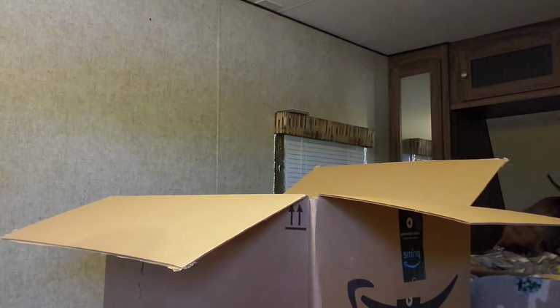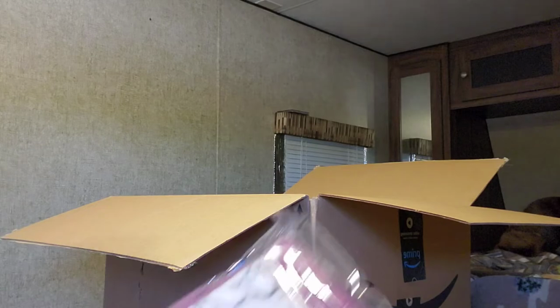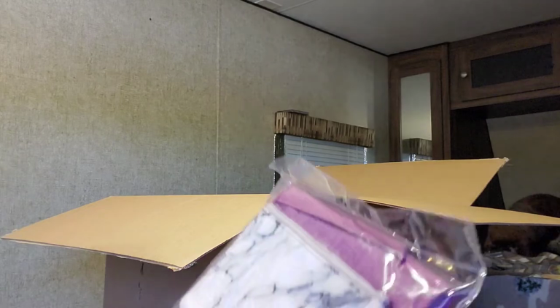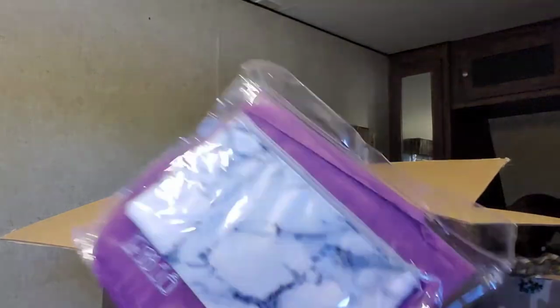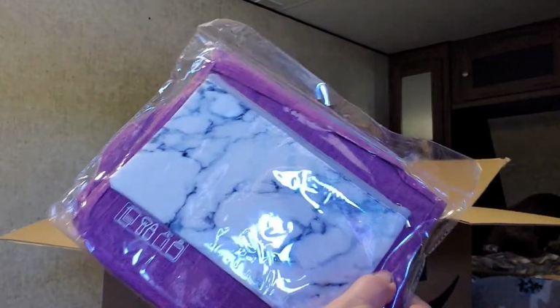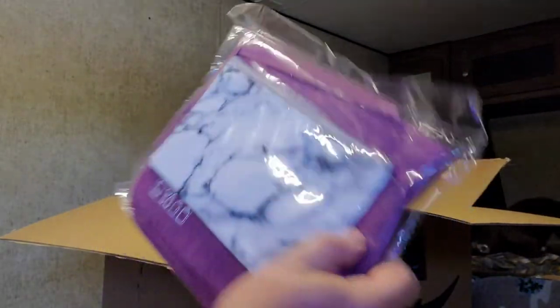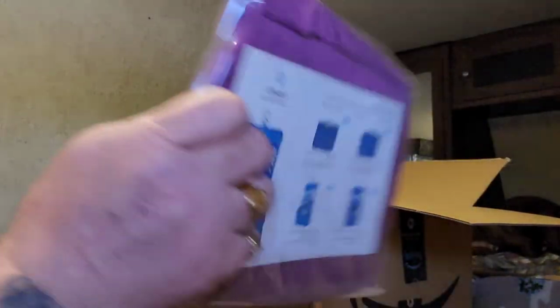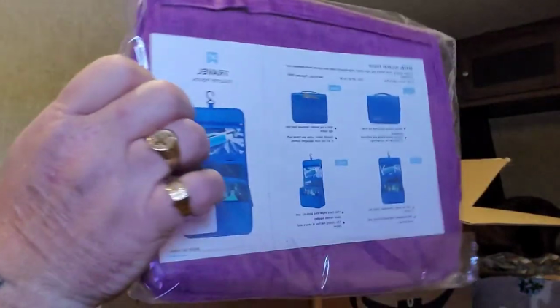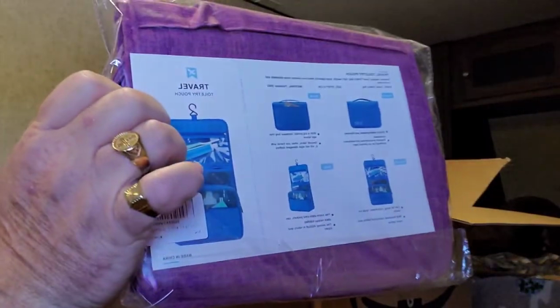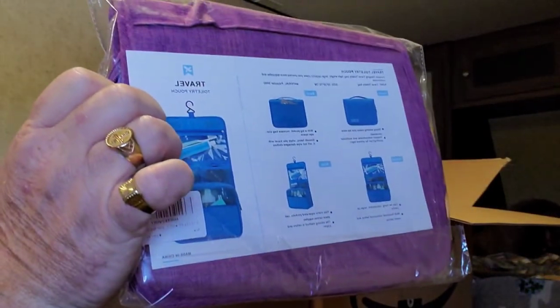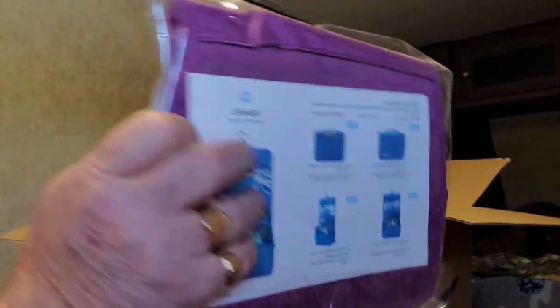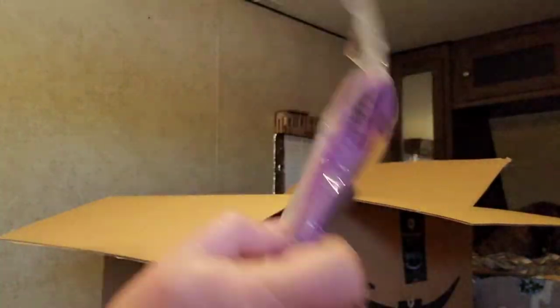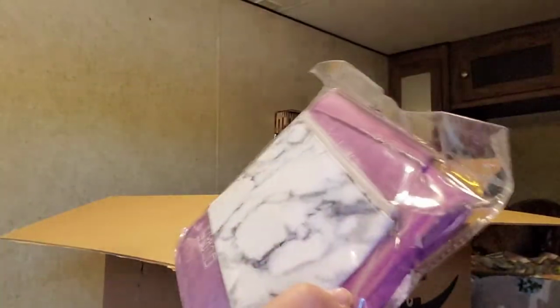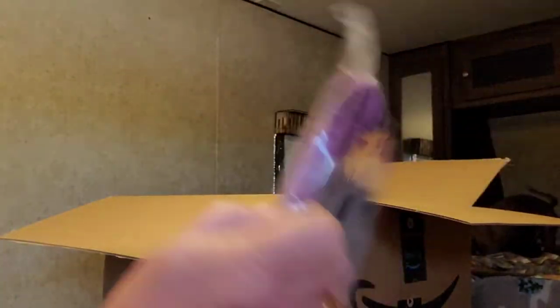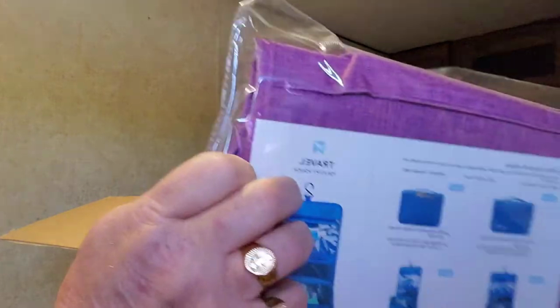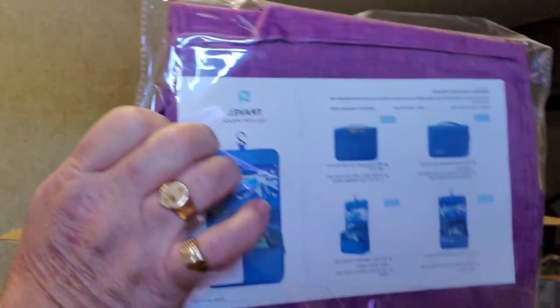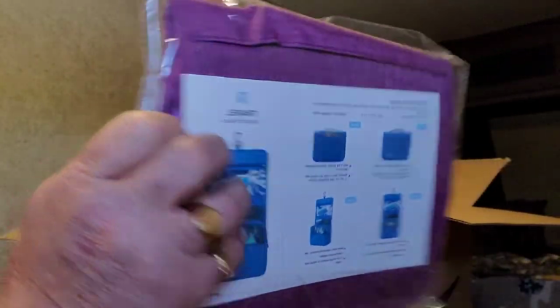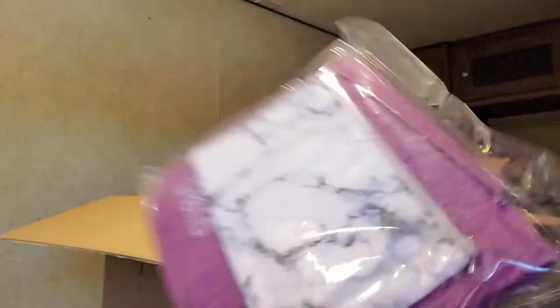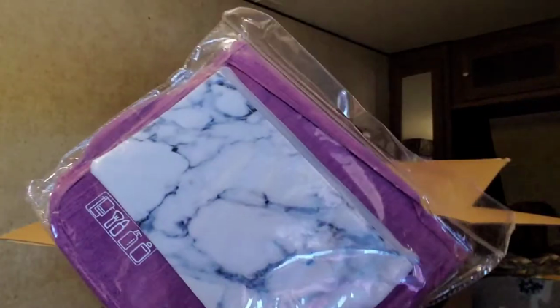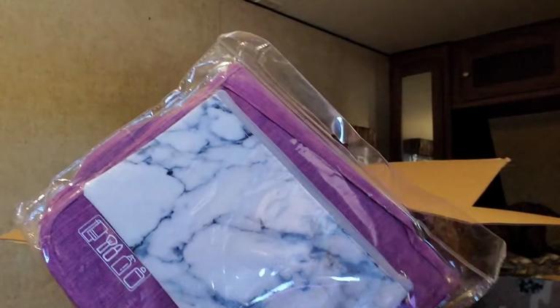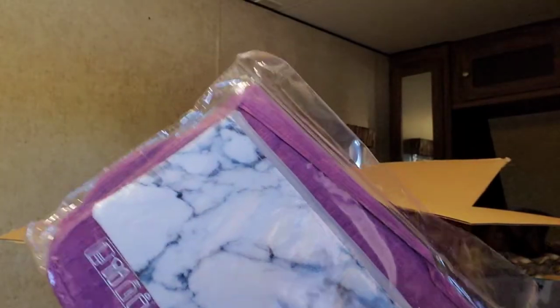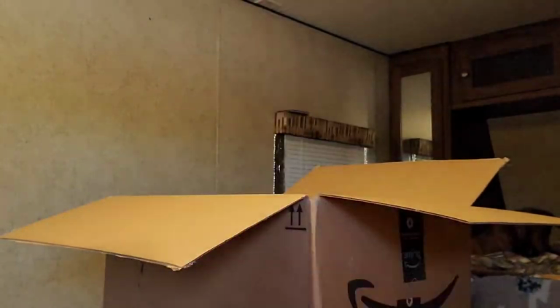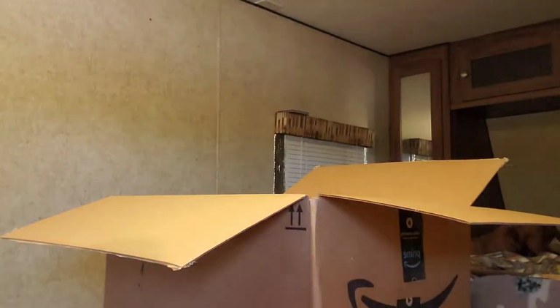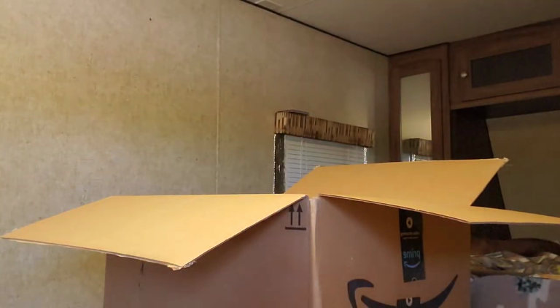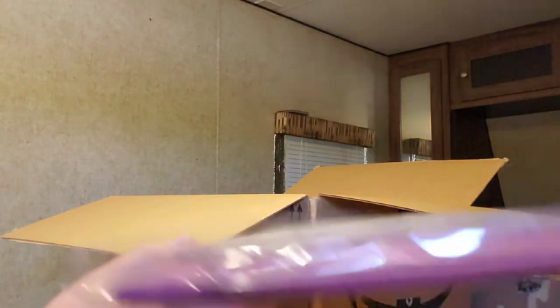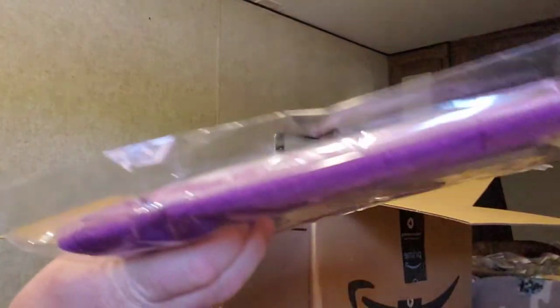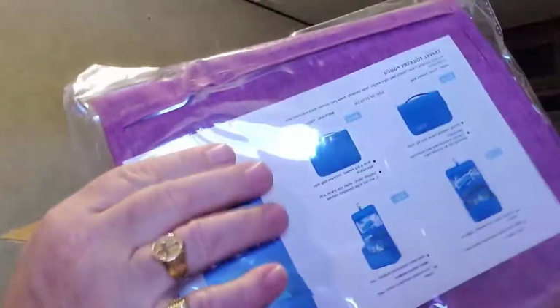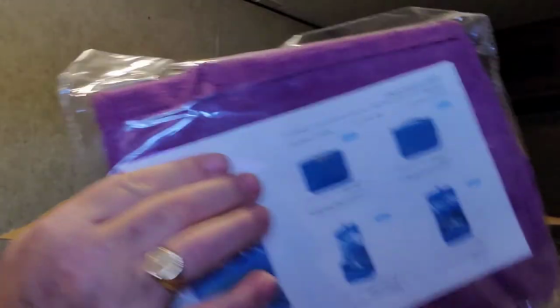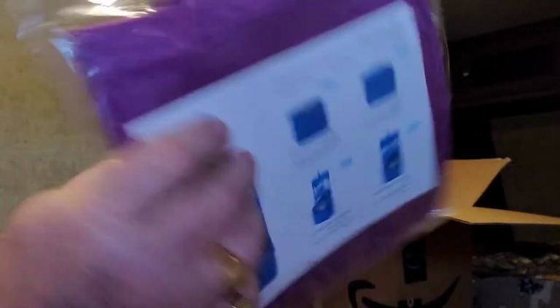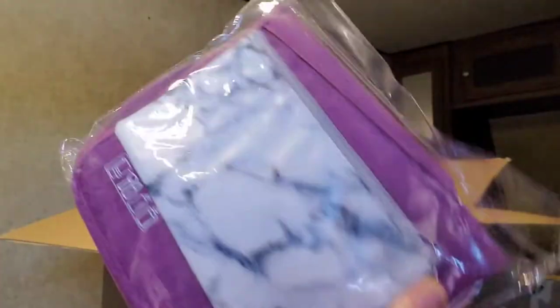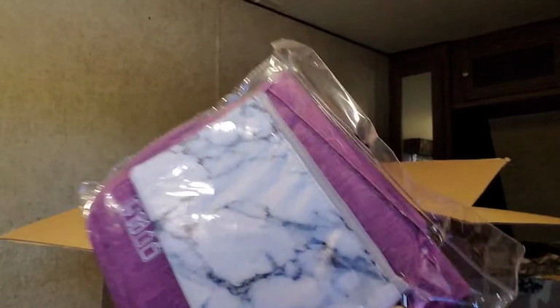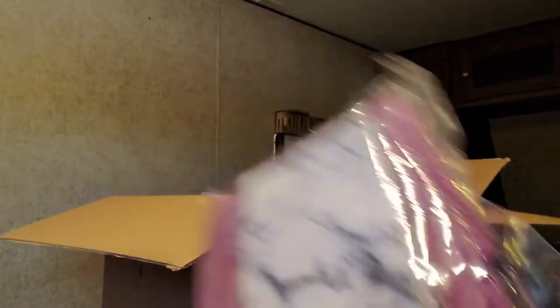This looks like an airline travel bag, which could come in handy. I'm sure Mai Mai will like that. Don't you, Mai Mai? Mai Mai, you can answer also in the comments if you like.